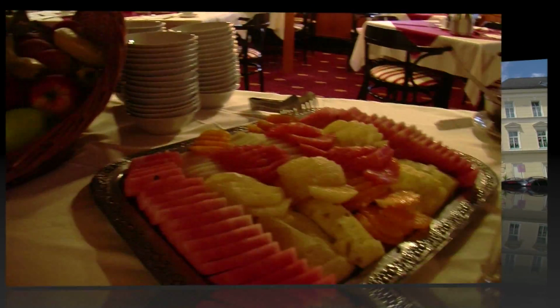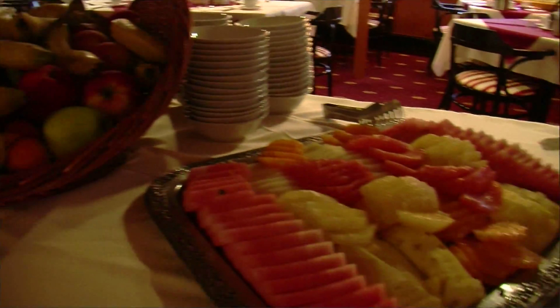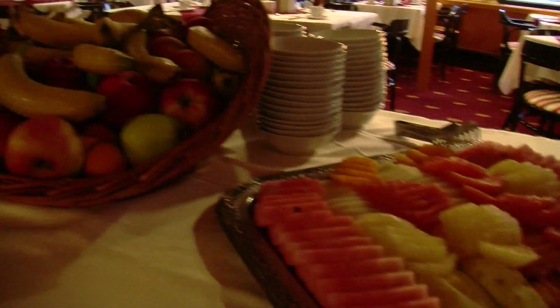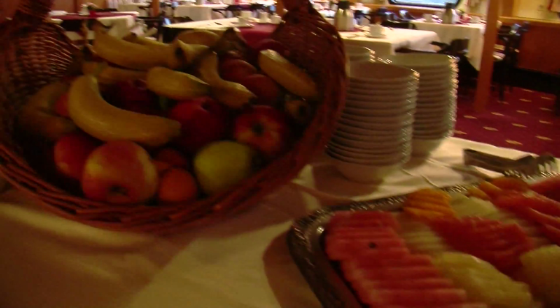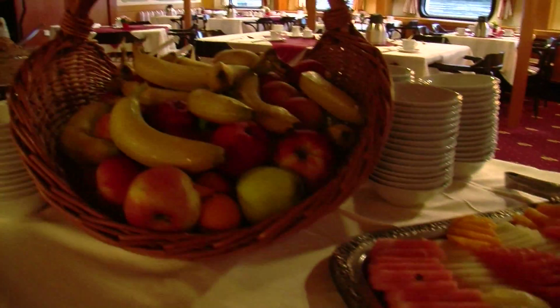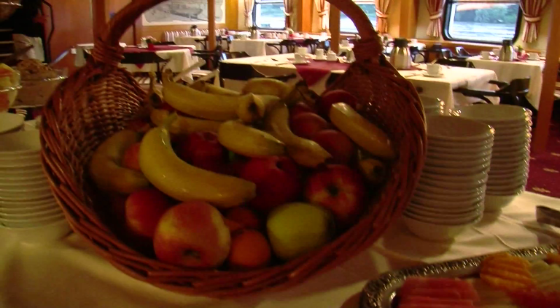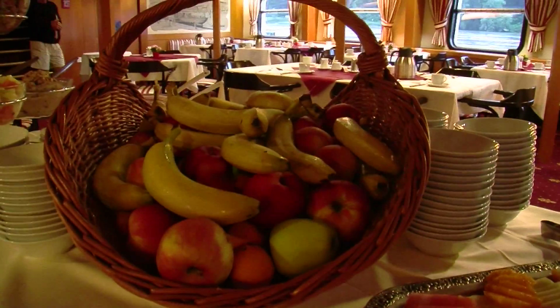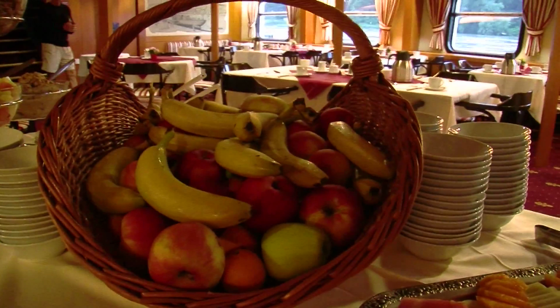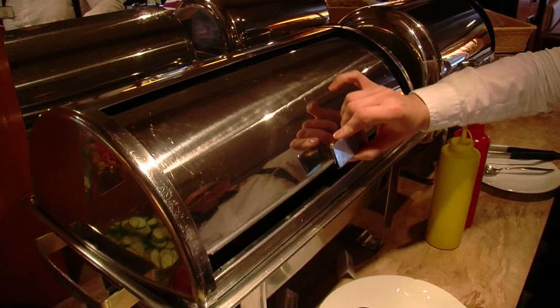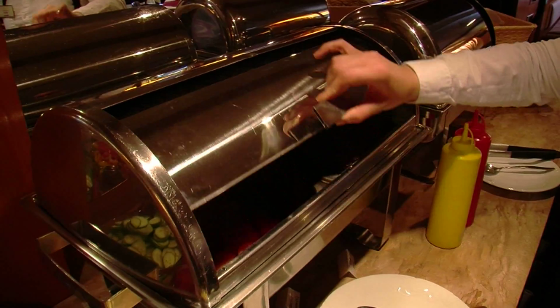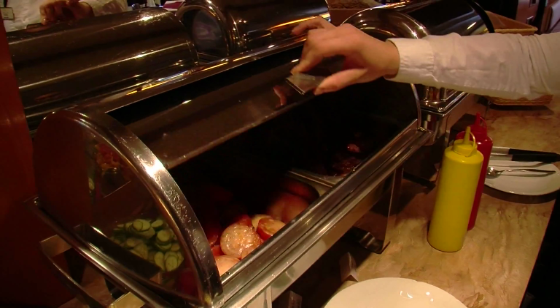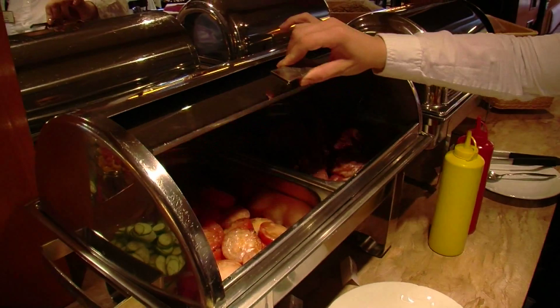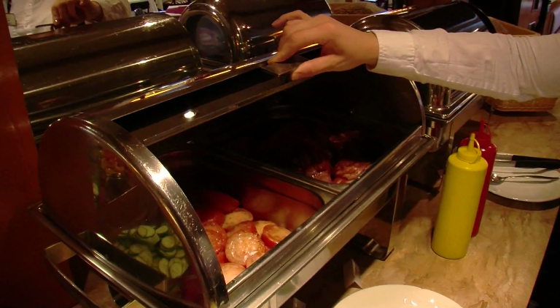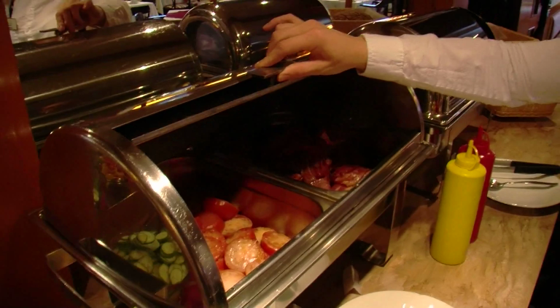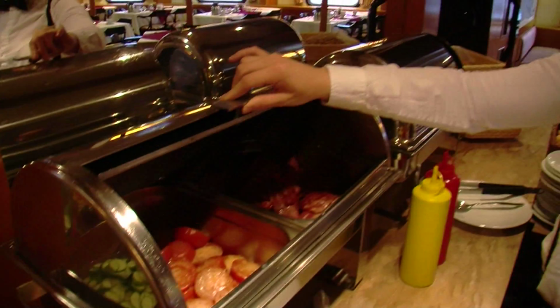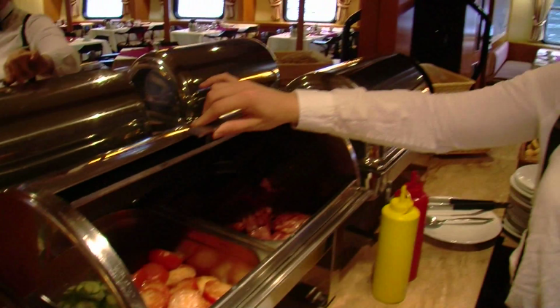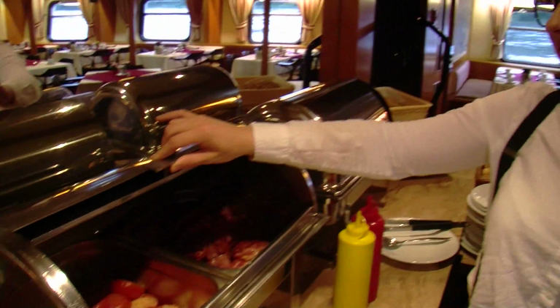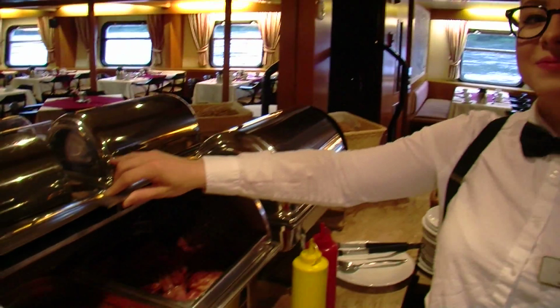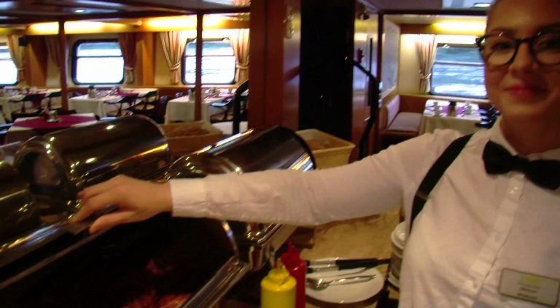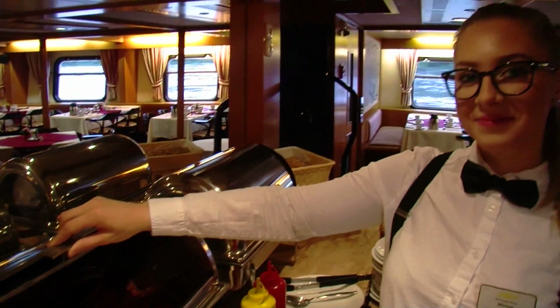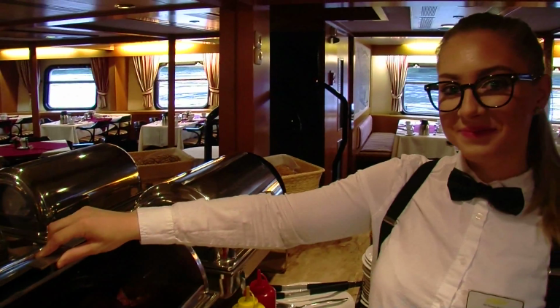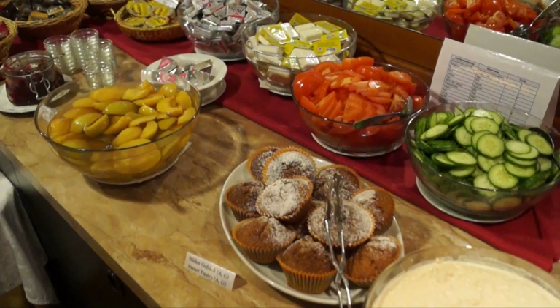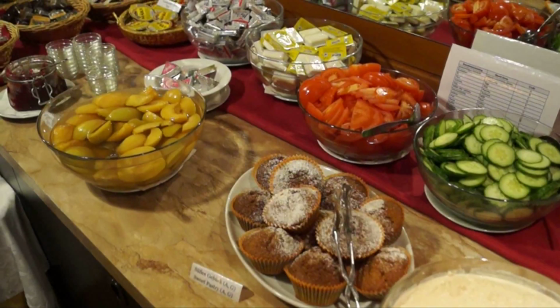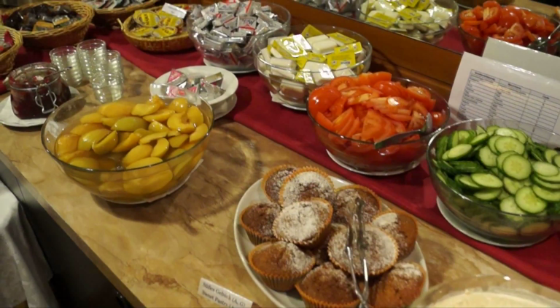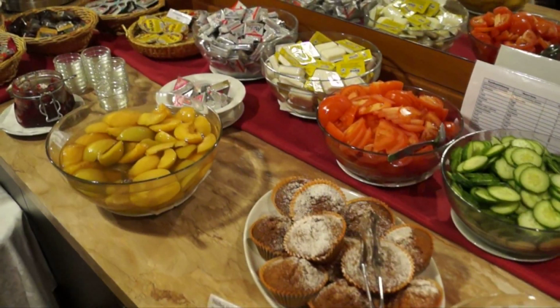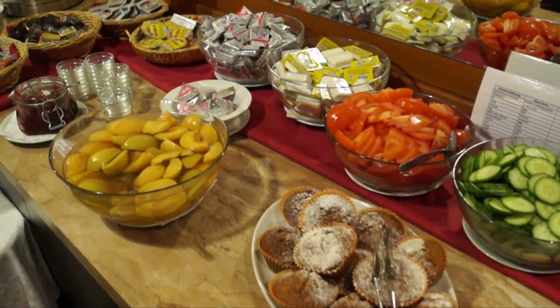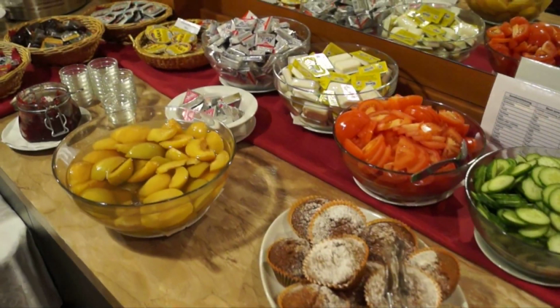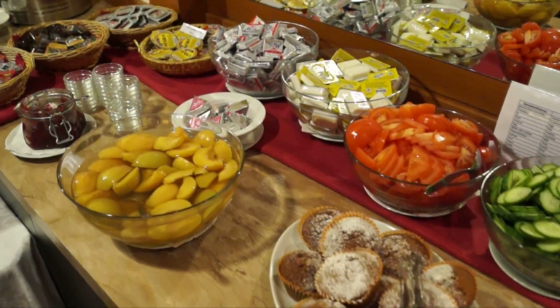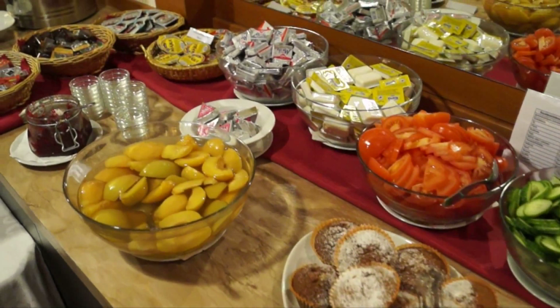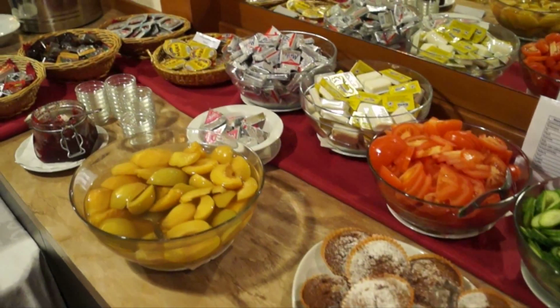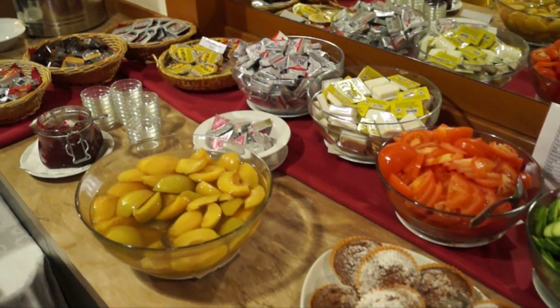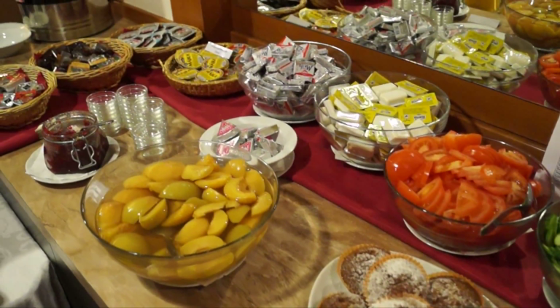Start your day right with a nutritious and generous buffet breakfast, where you can also put together your own personal lunch packet for the day ahead.